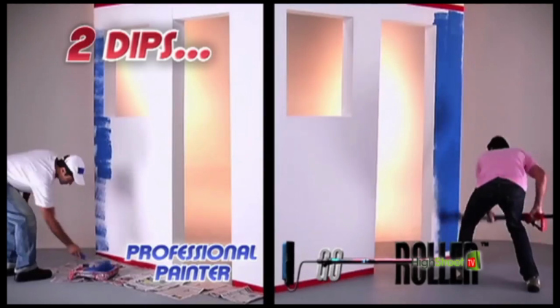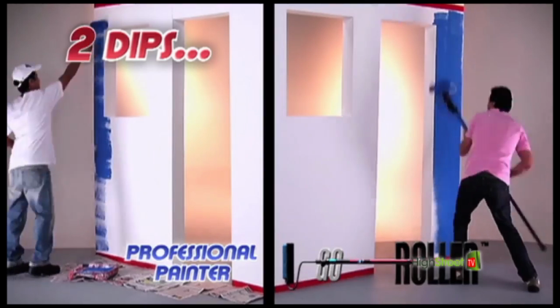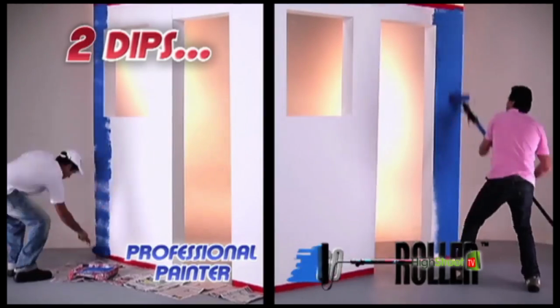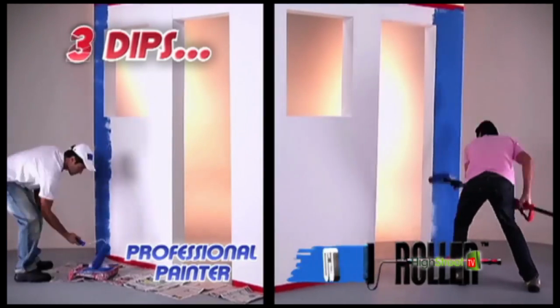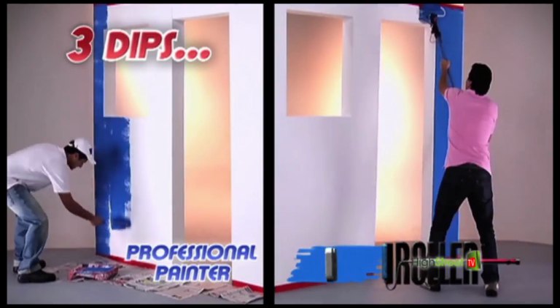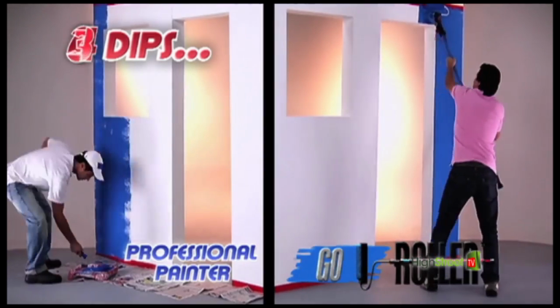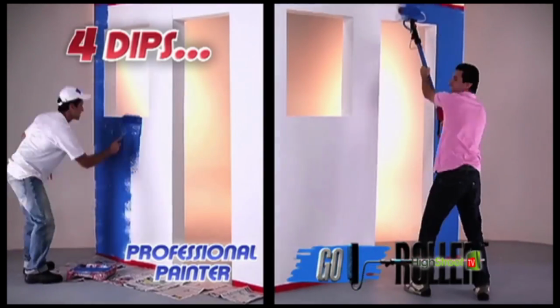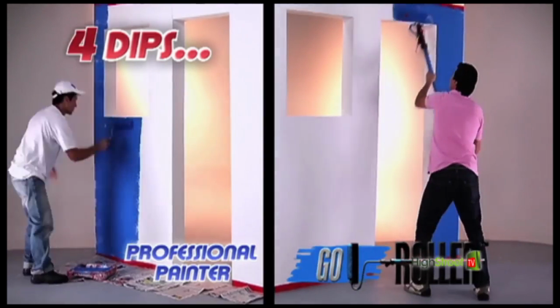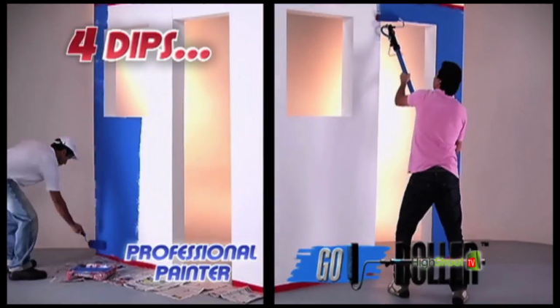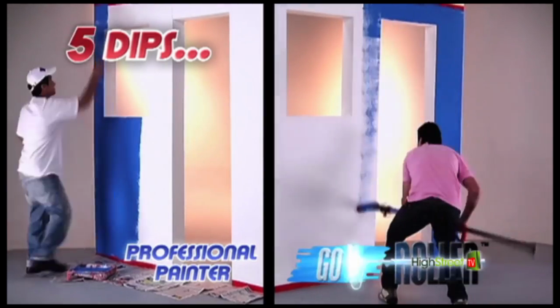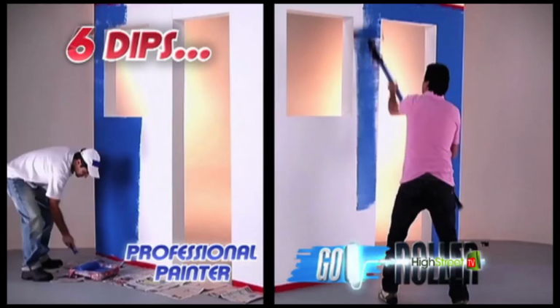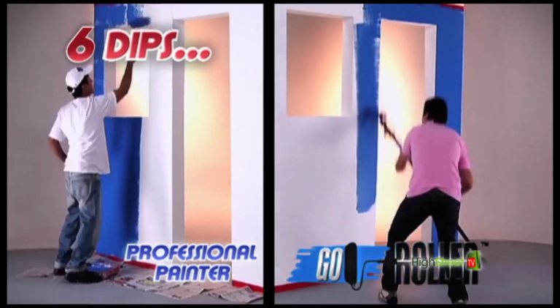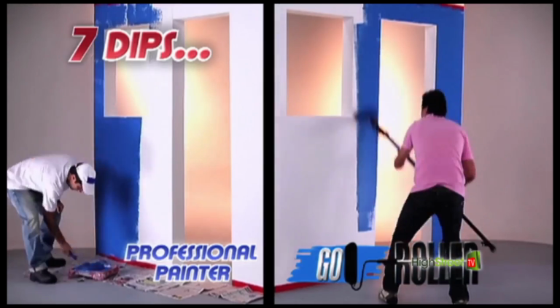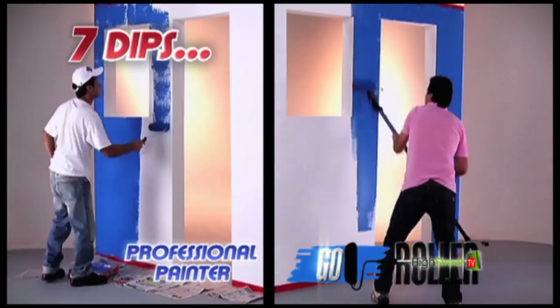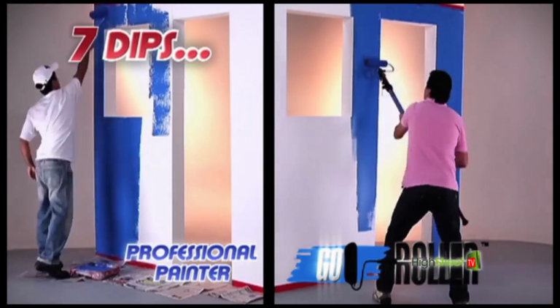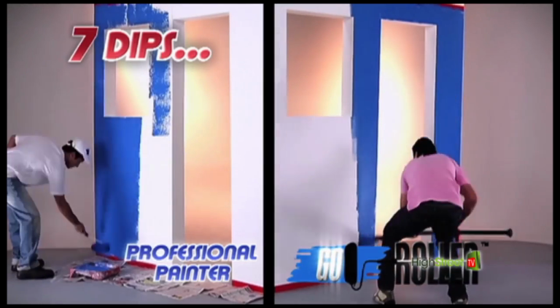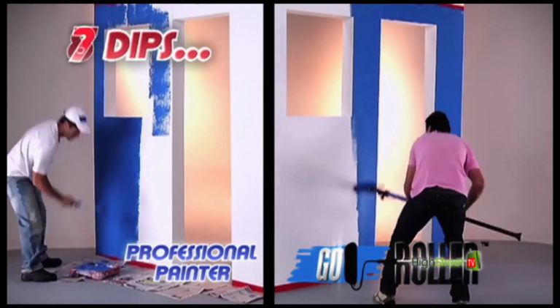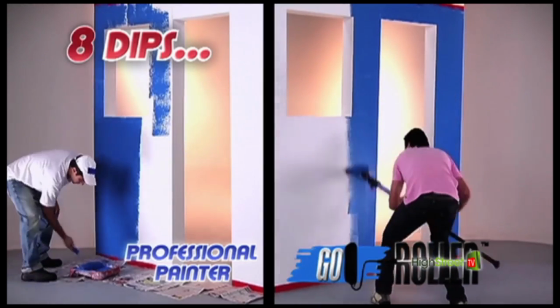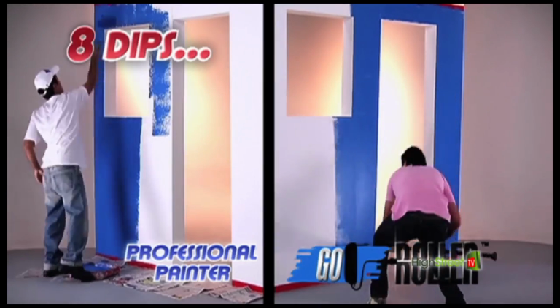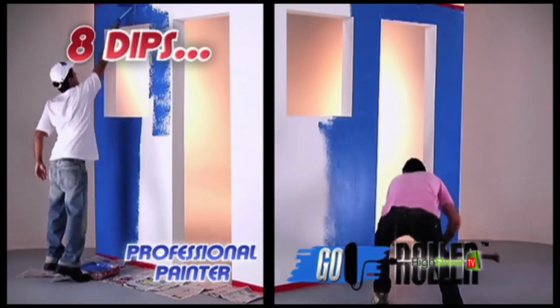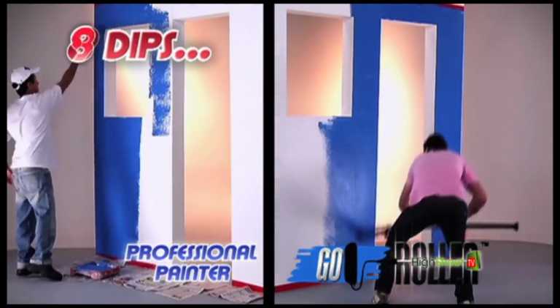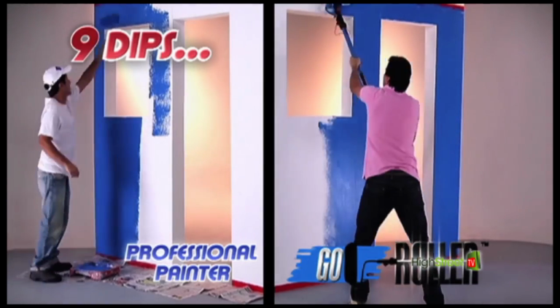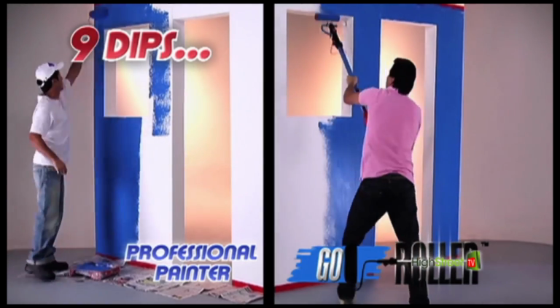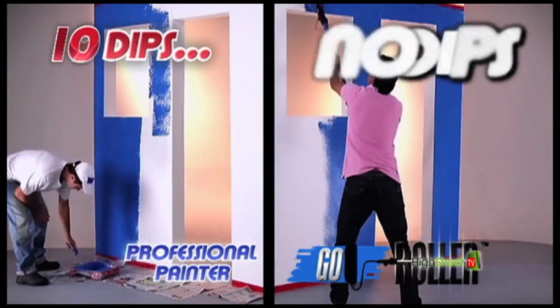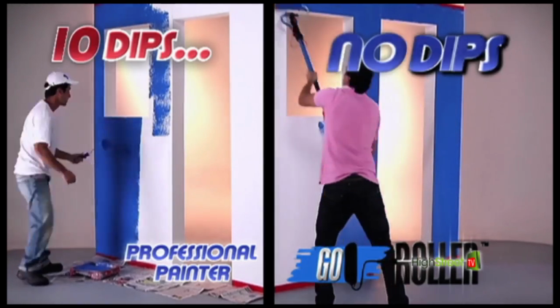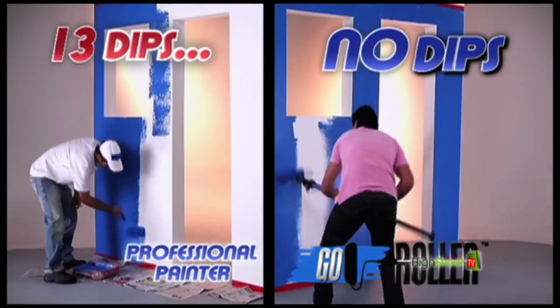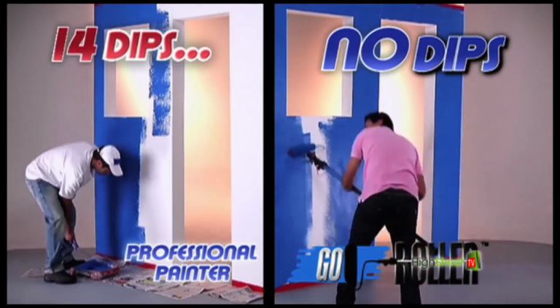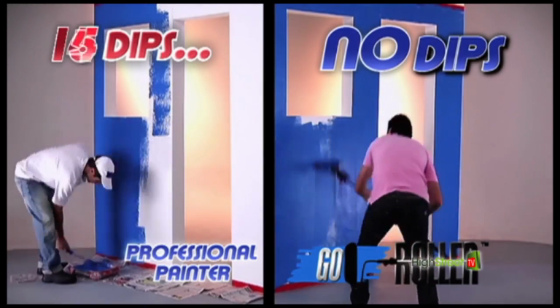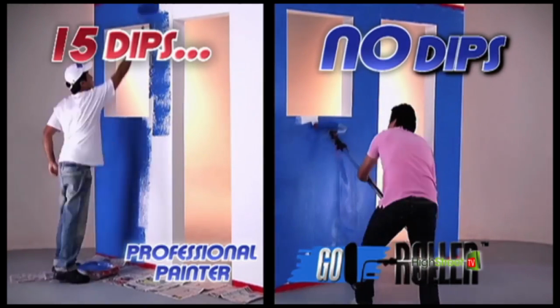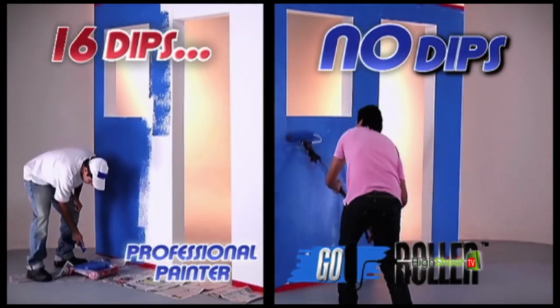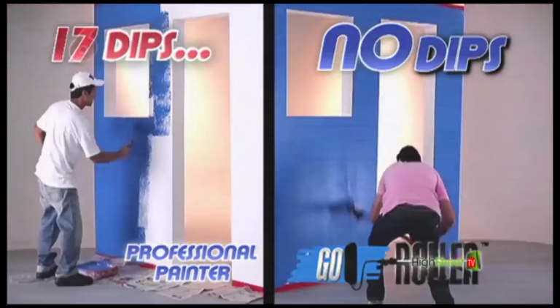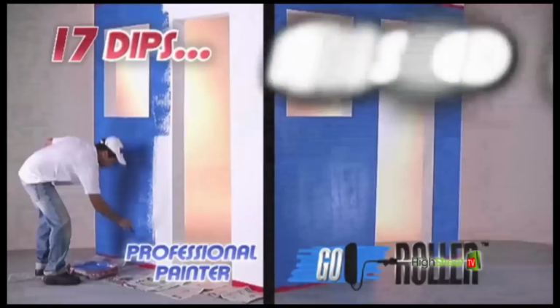We have a professional painter using a regular roller and an average person using the Go Roller. Look how many times the painter has to dip. Go Roller just keeps on going.